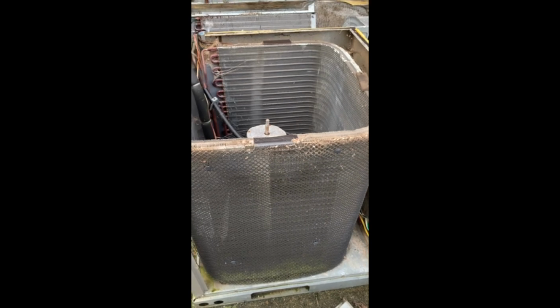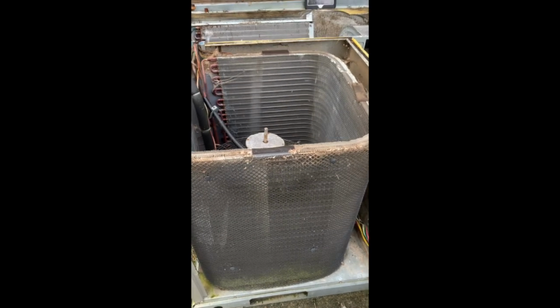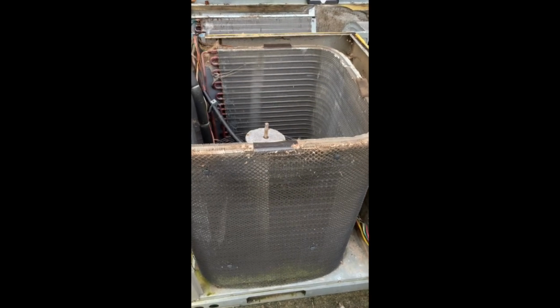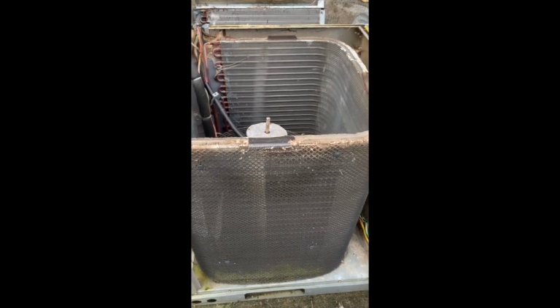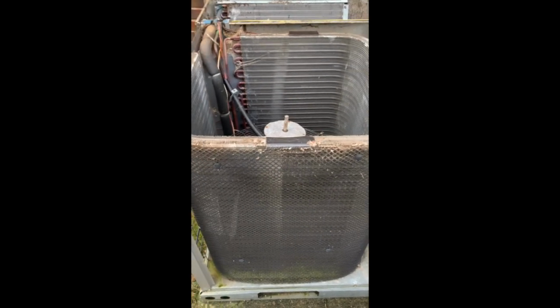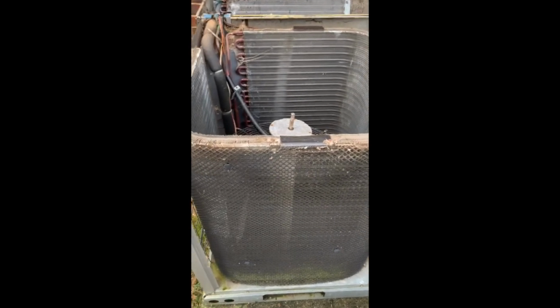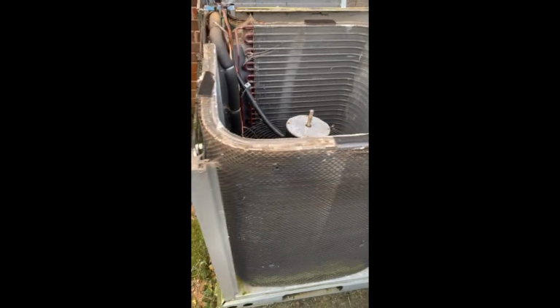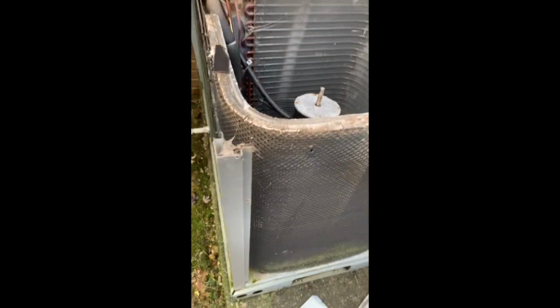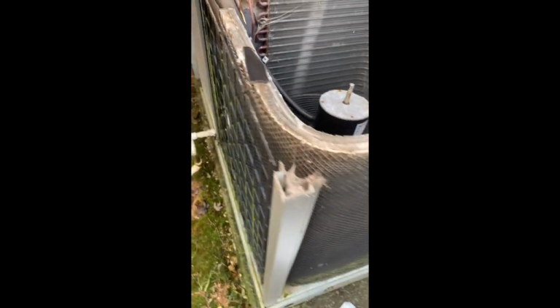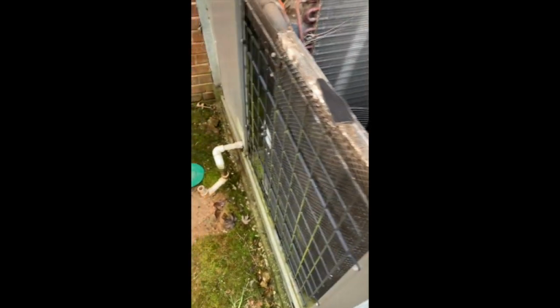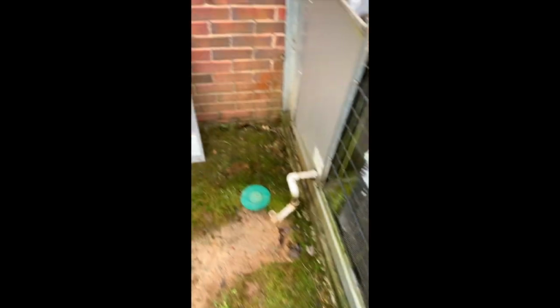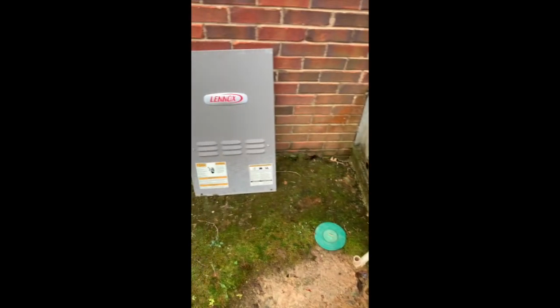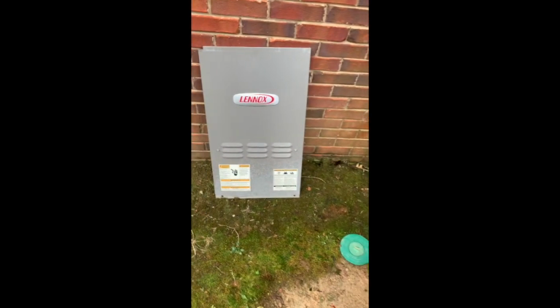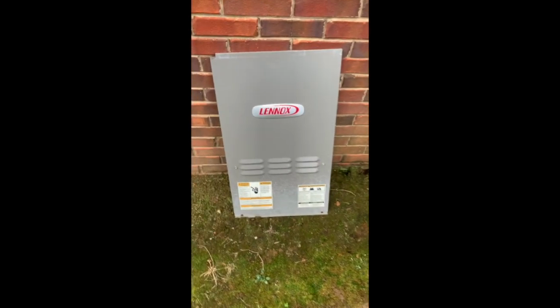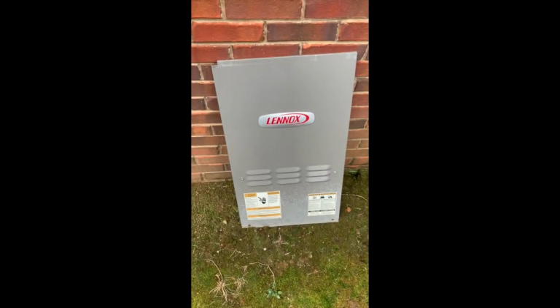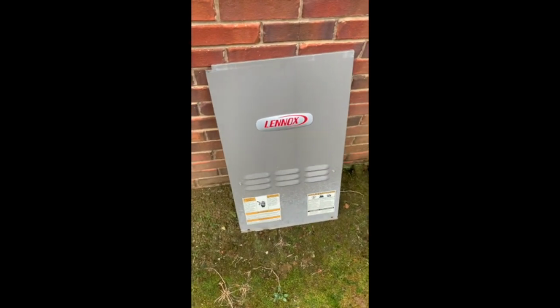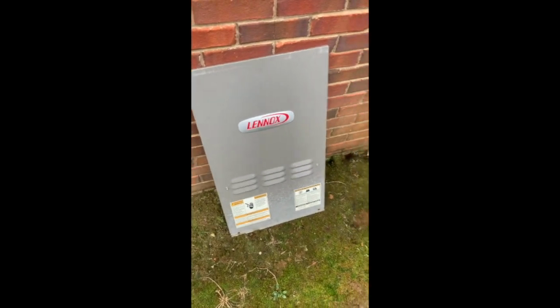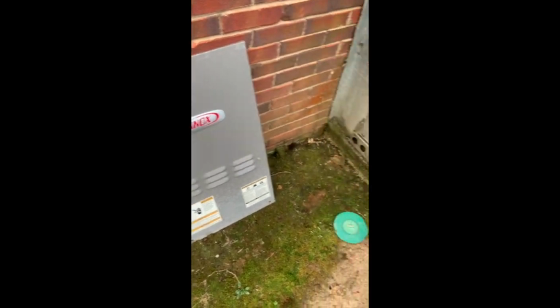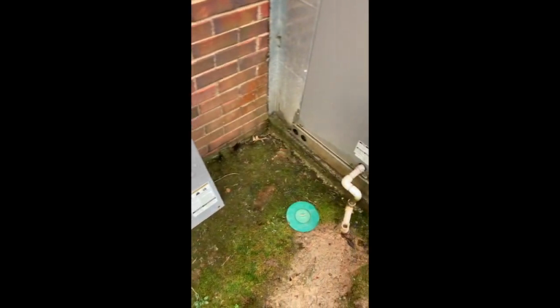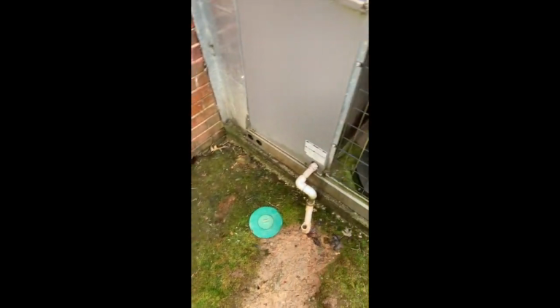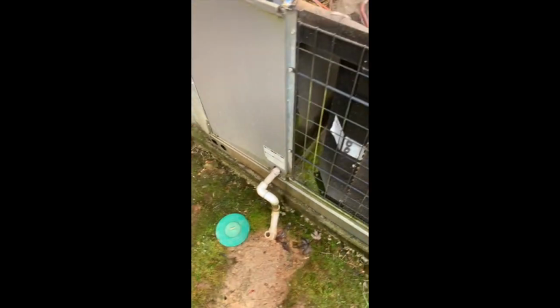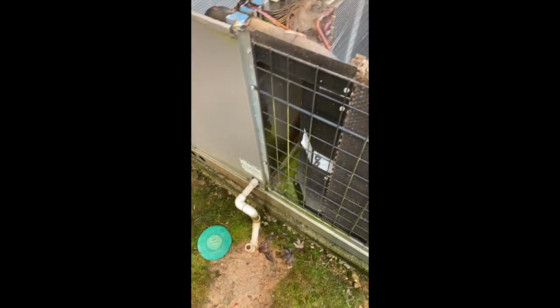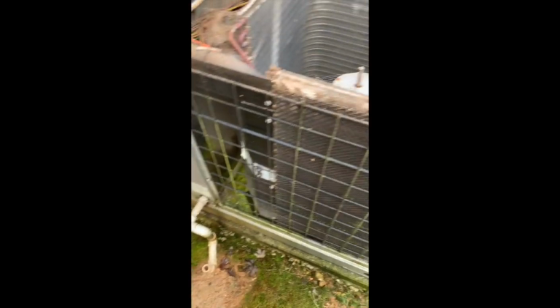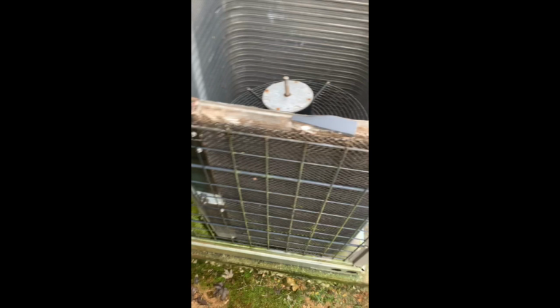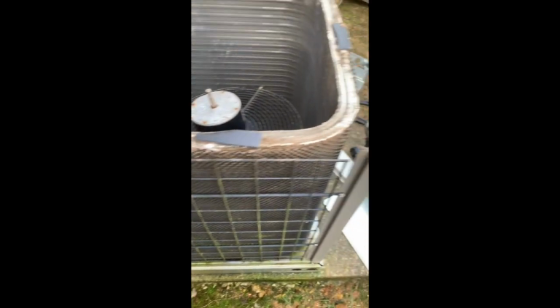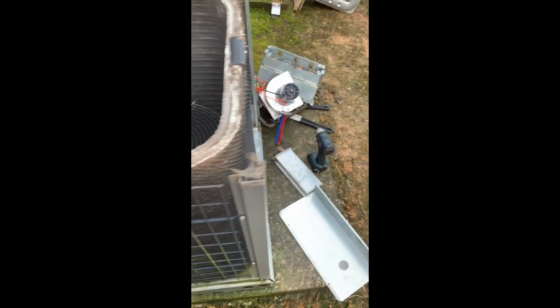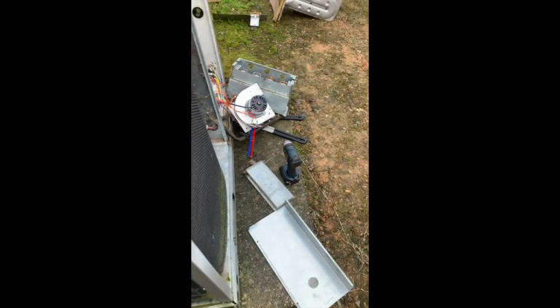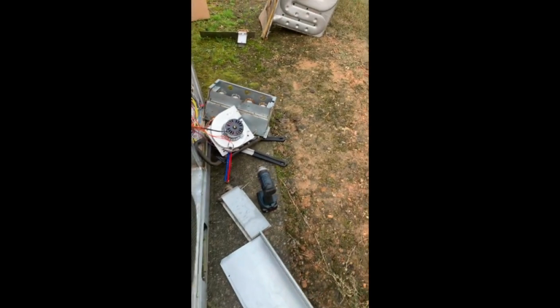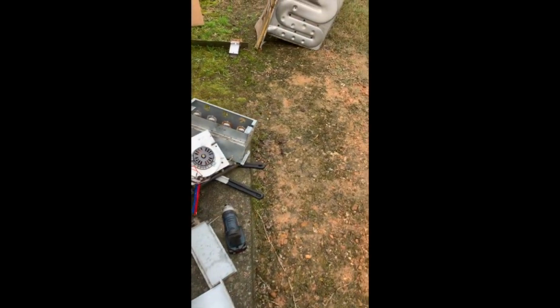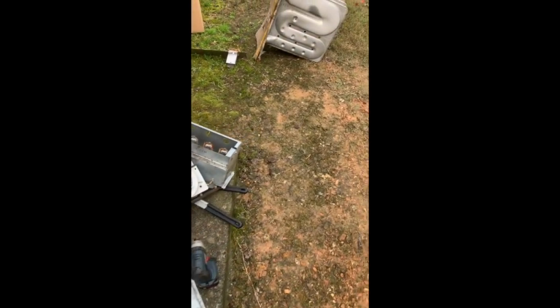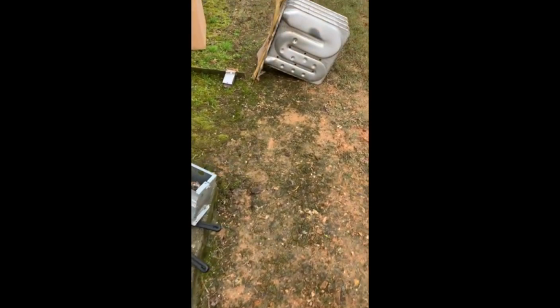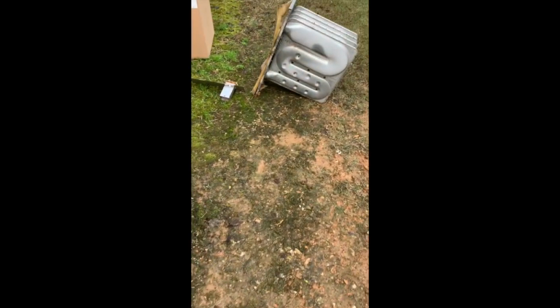Let me show you something about air conditioning equipment. This is a Lennox gas pack. It's nine years old and it's getting a warranty heat exchanger replacement.